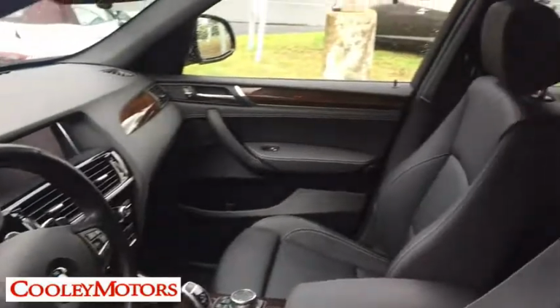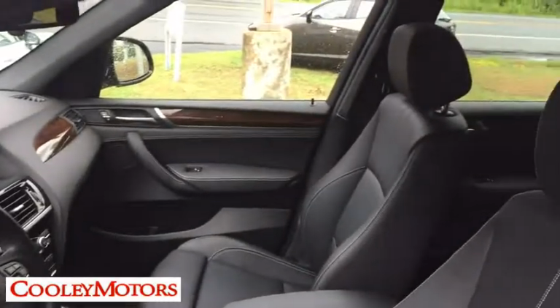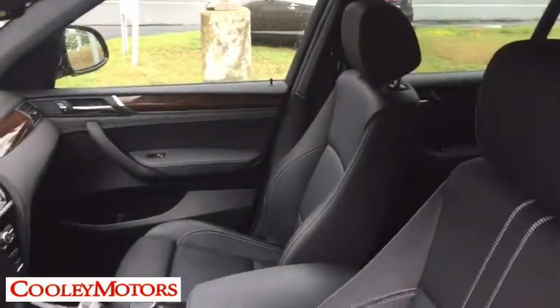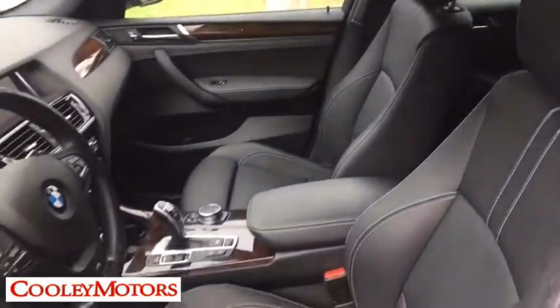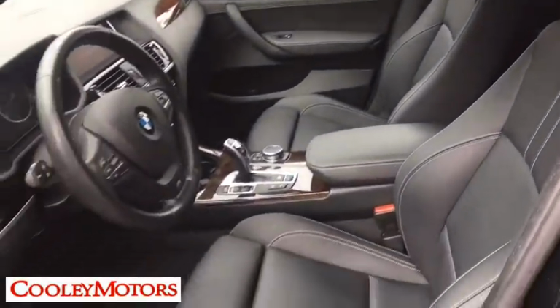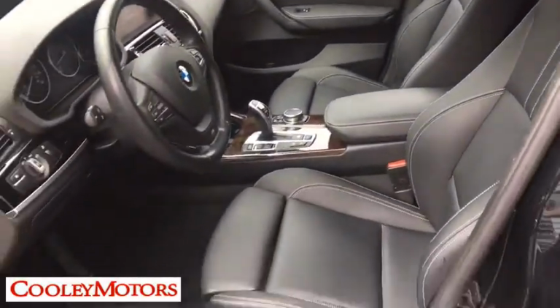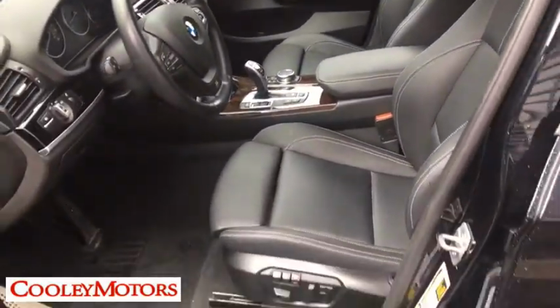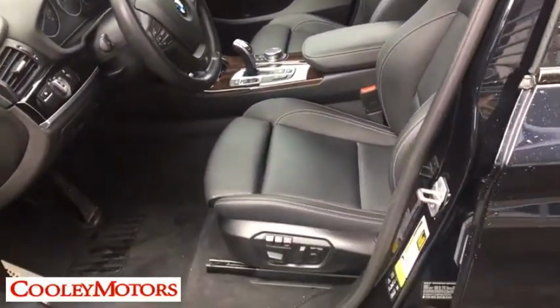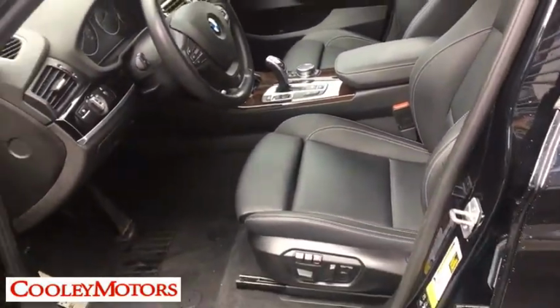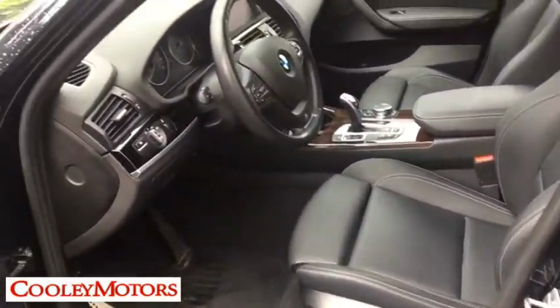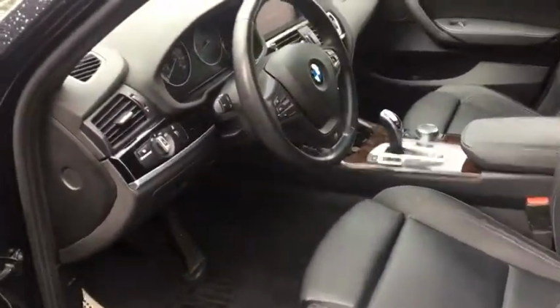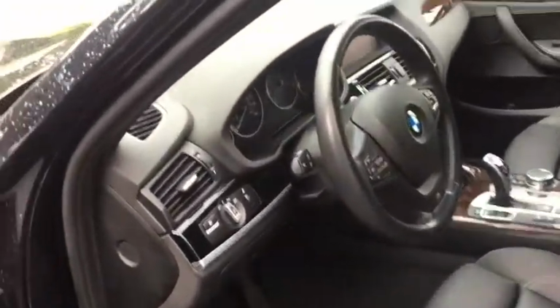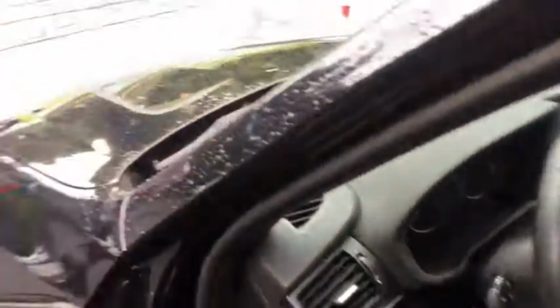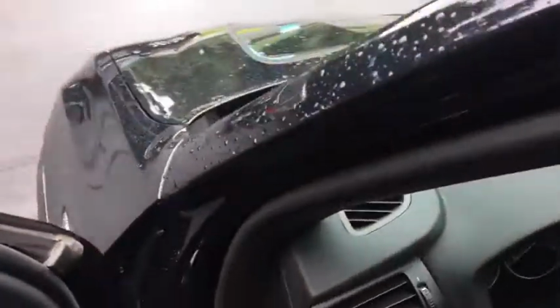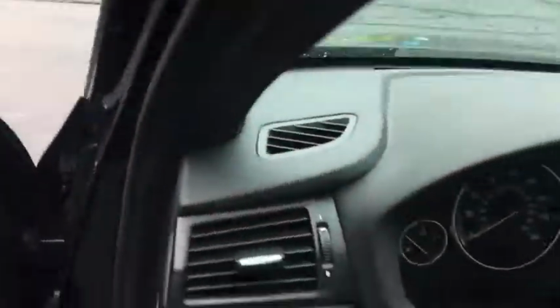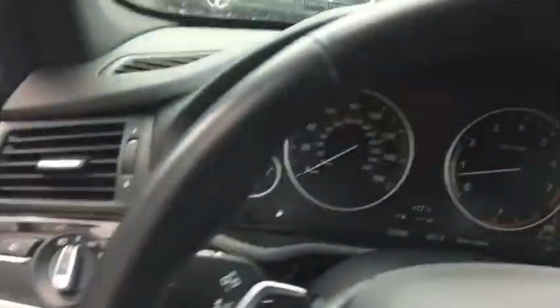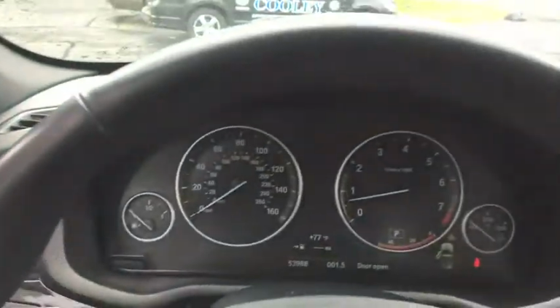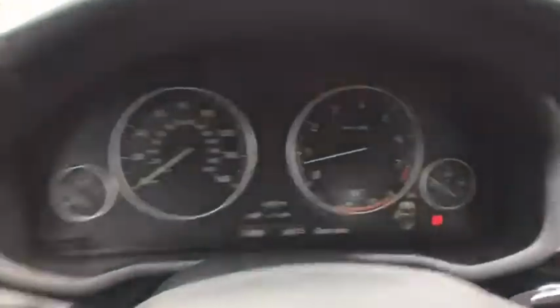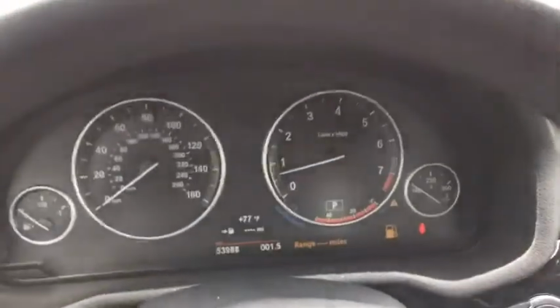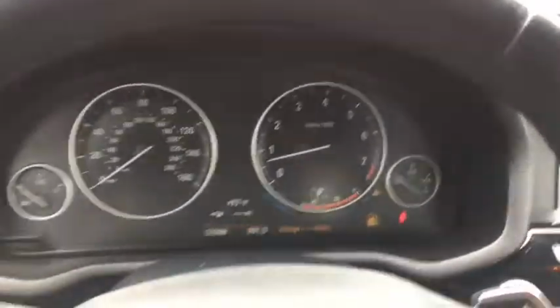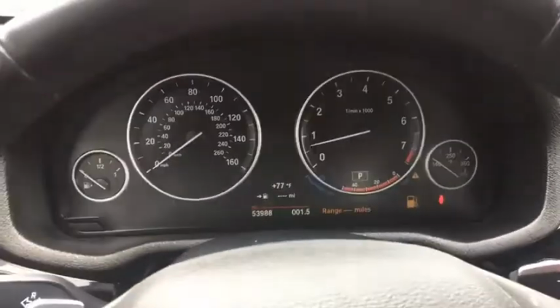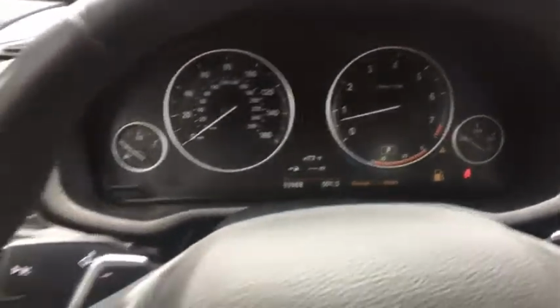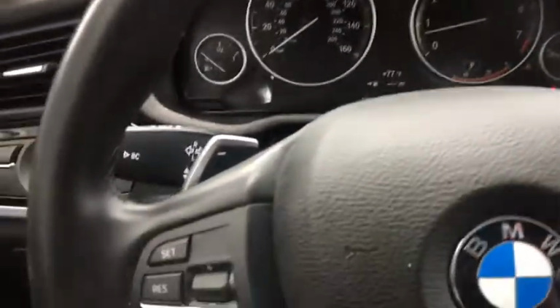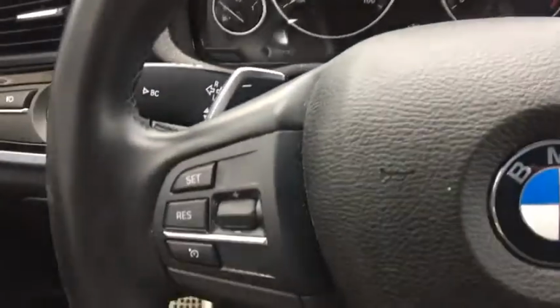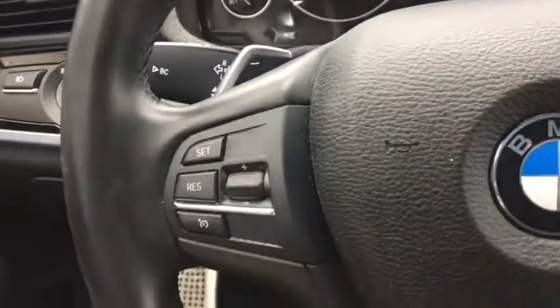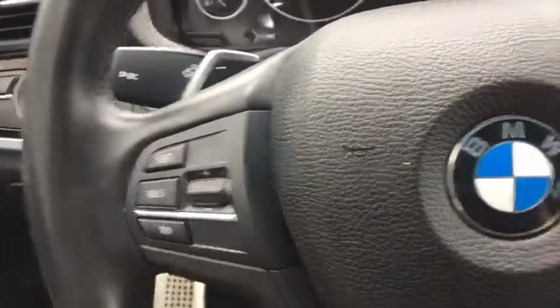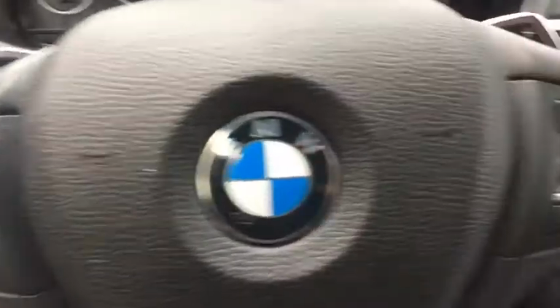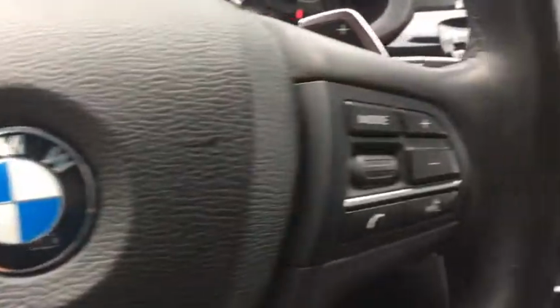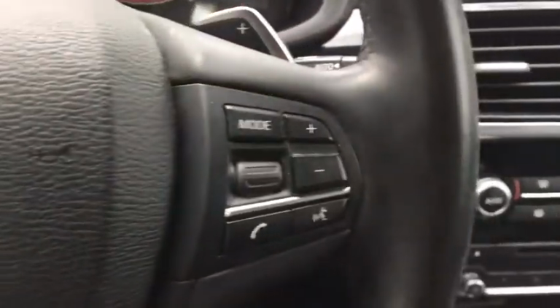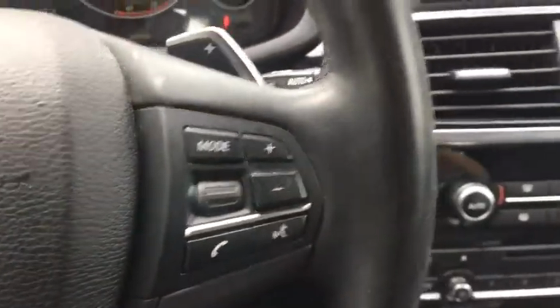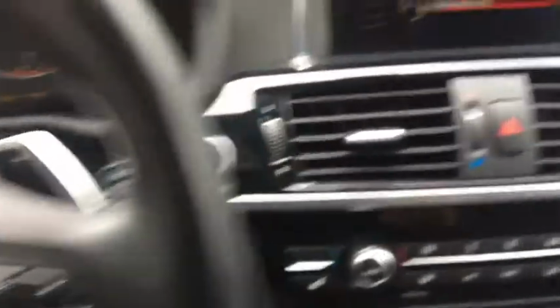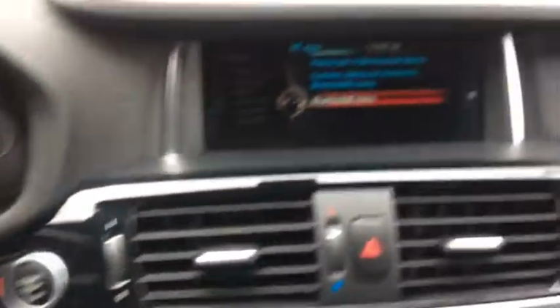Fog lights, CD player, rear window defroster, power windows, security system, electronic stability control, trip computer, remote keyless entry, HD radio, power moonroof, and brake assist.